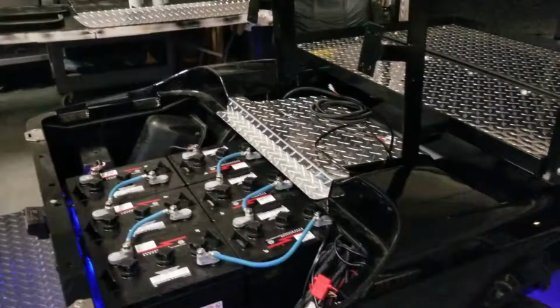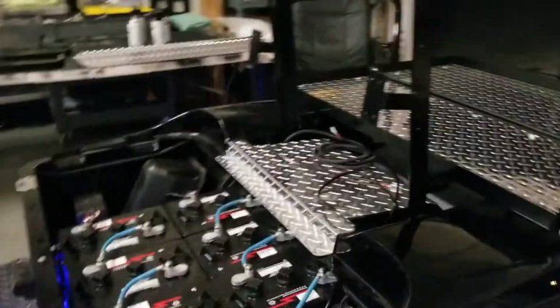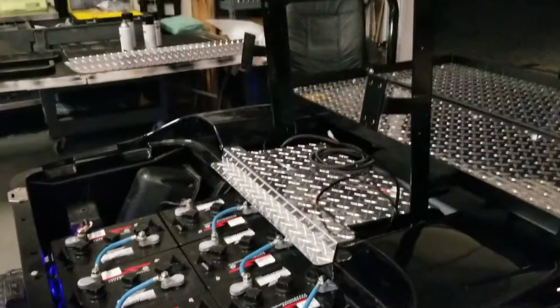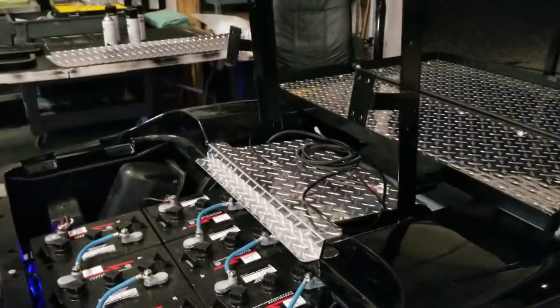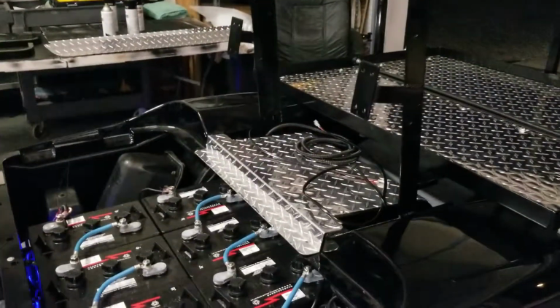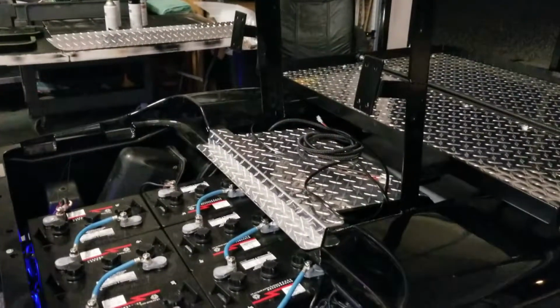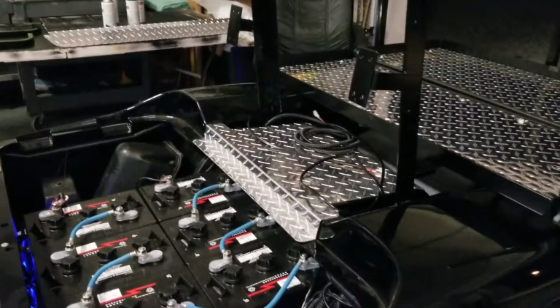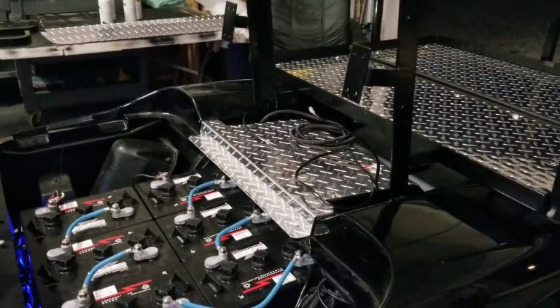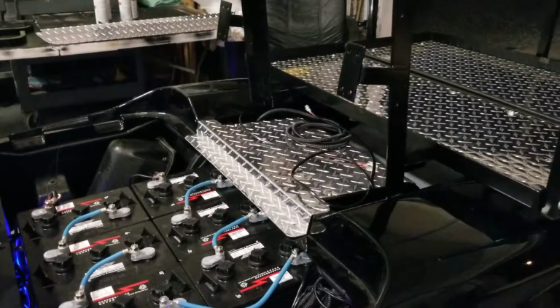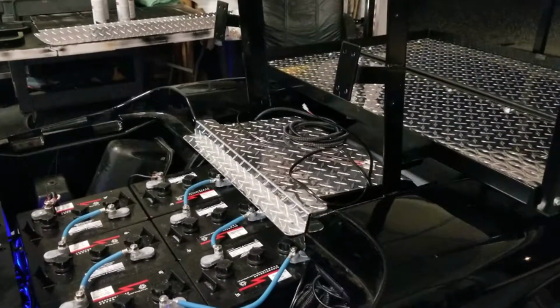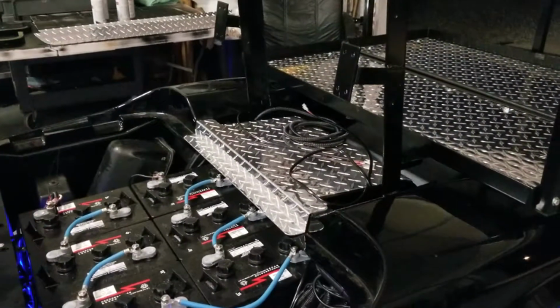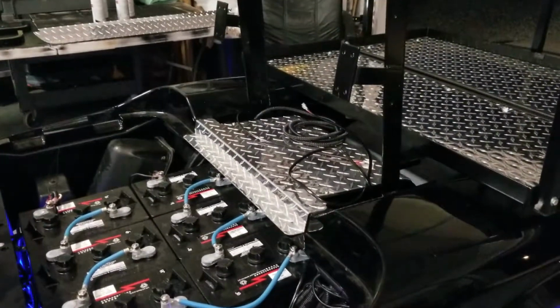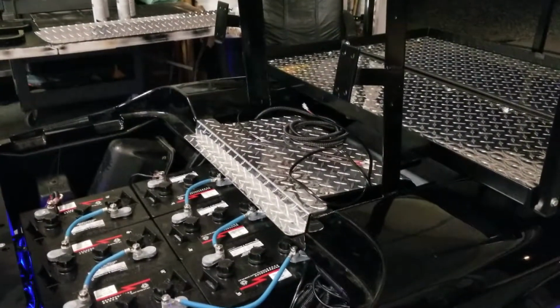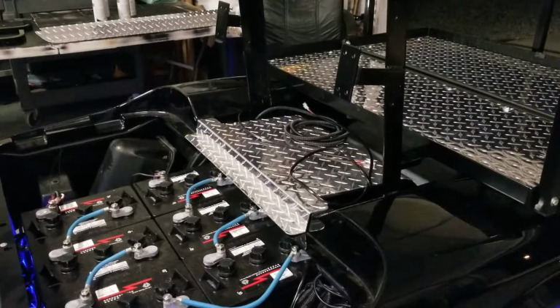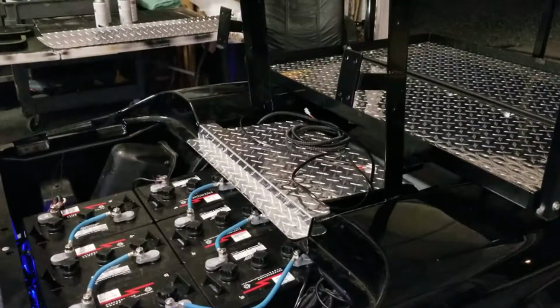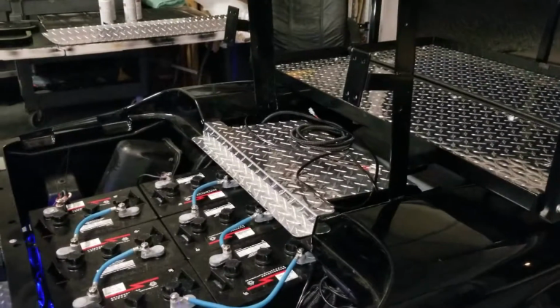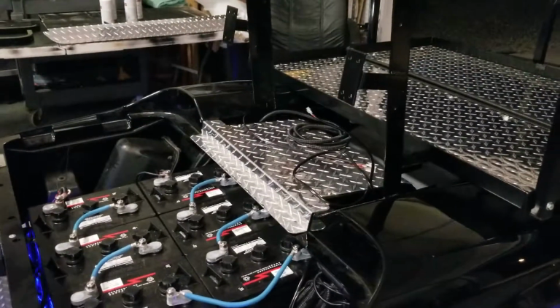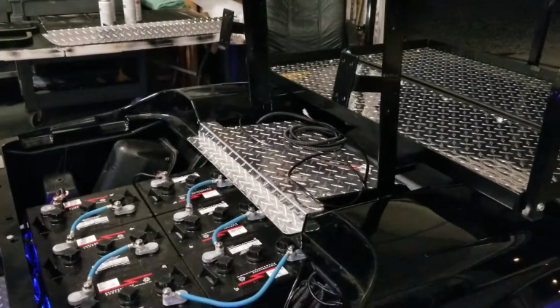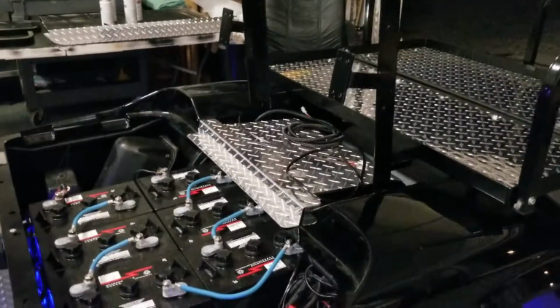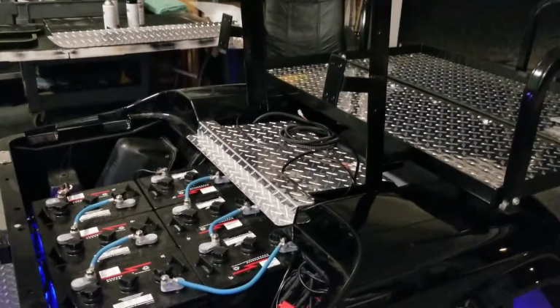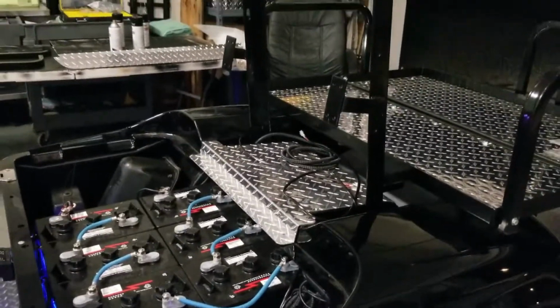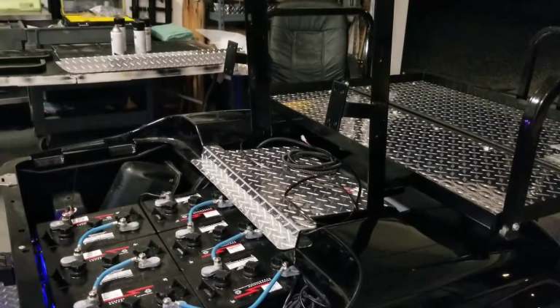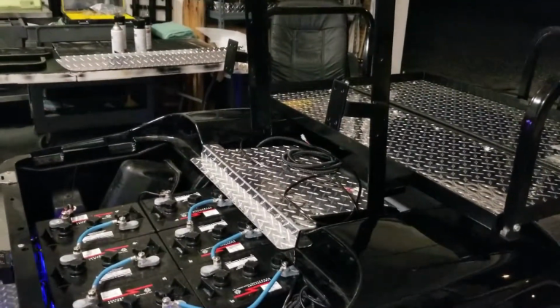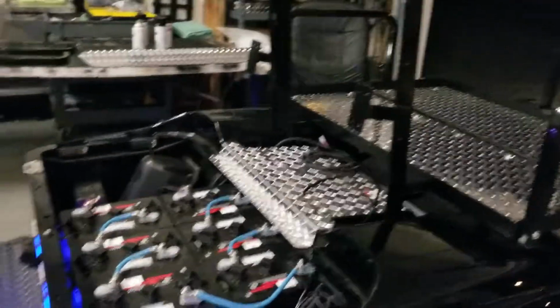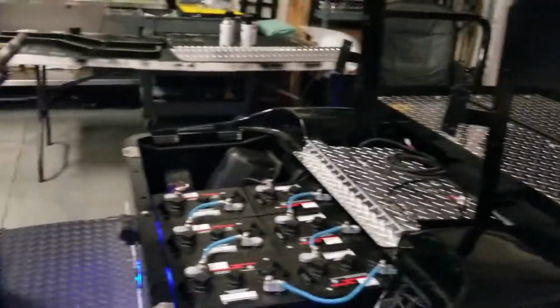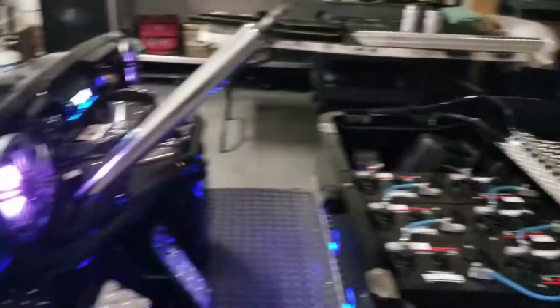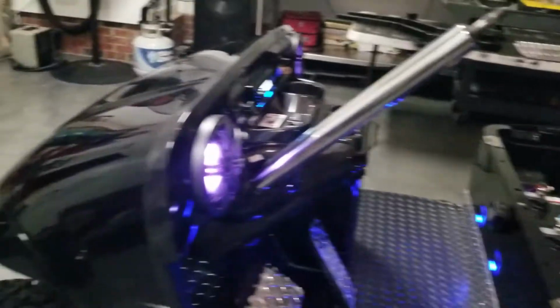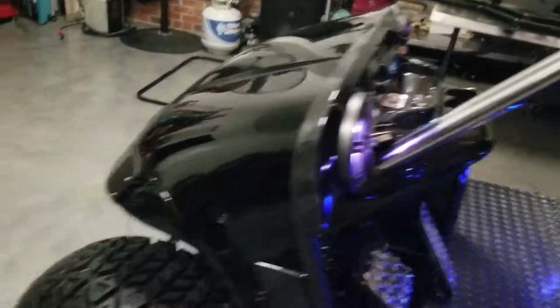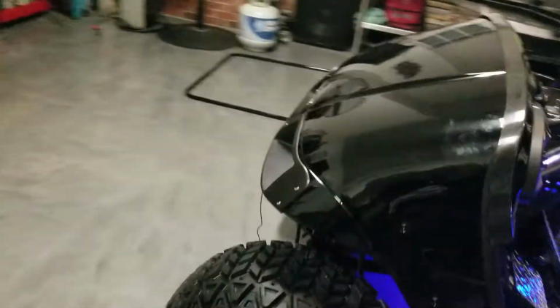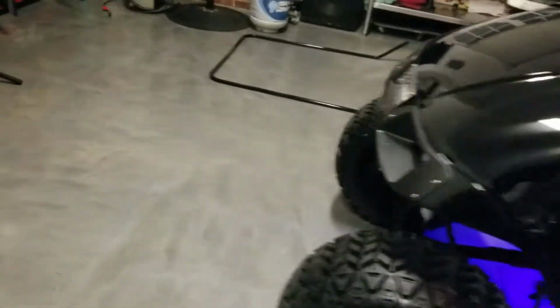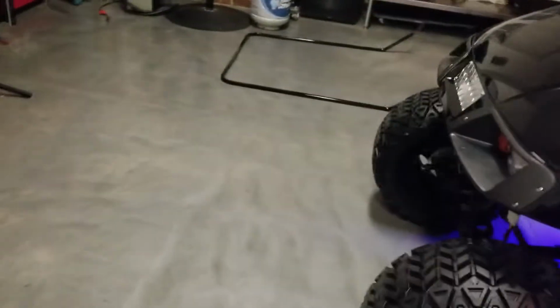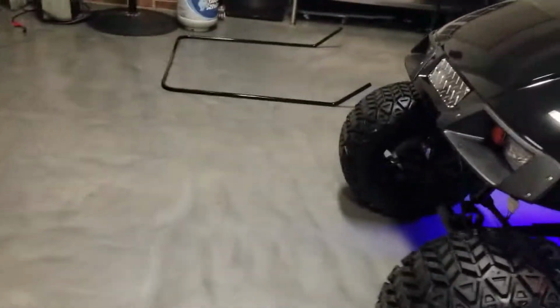You can see these wires — these wires will lead to the roof where we'll have an LED light bar and some overhead lighting, dome lighting.